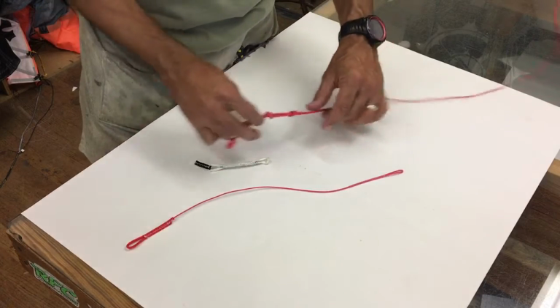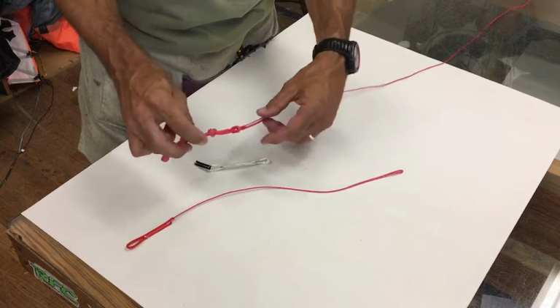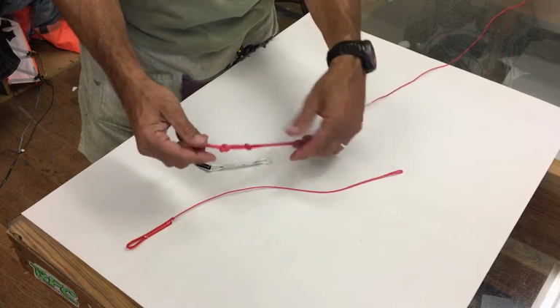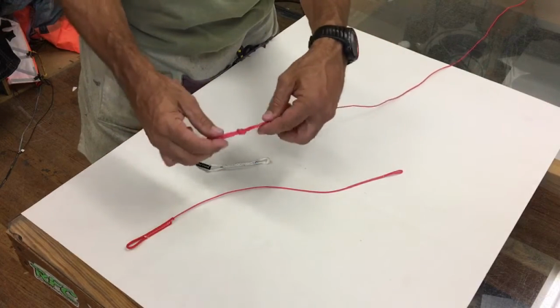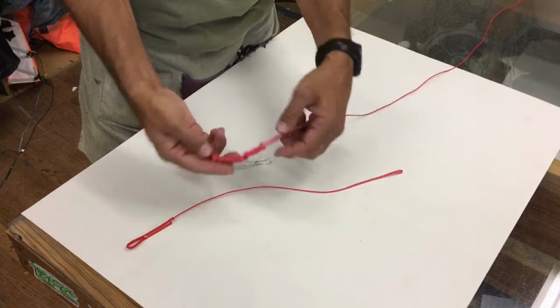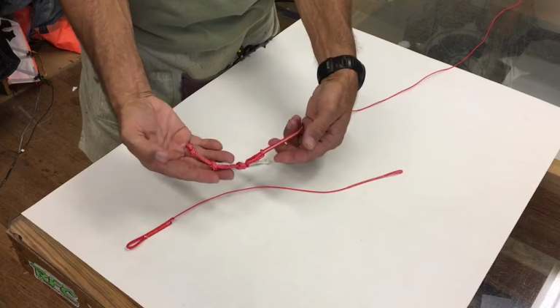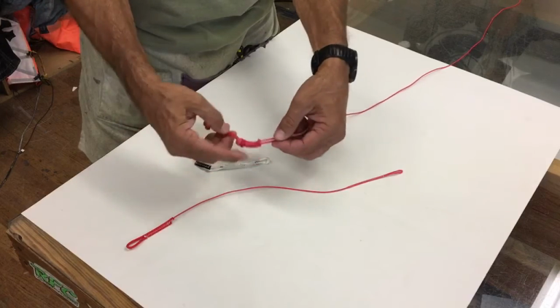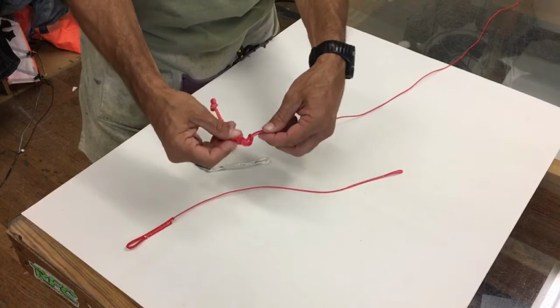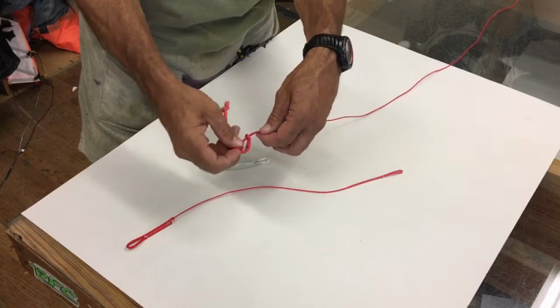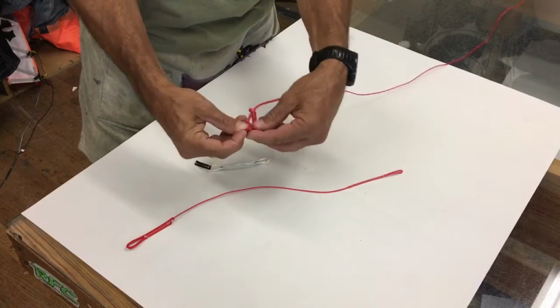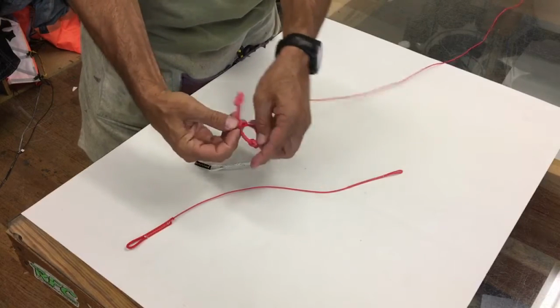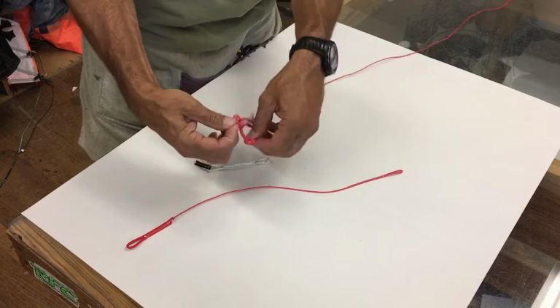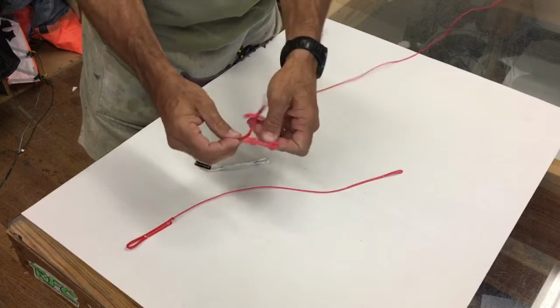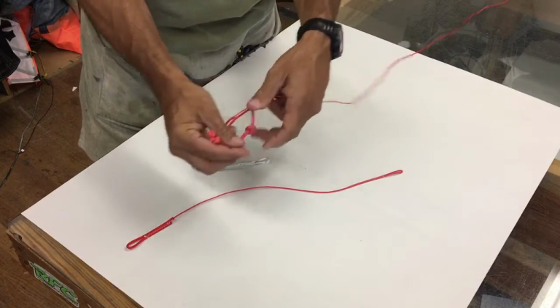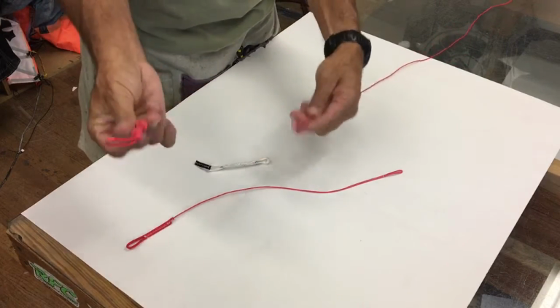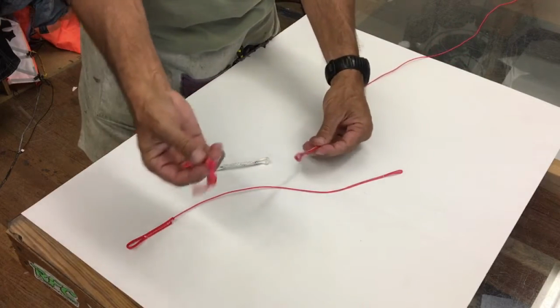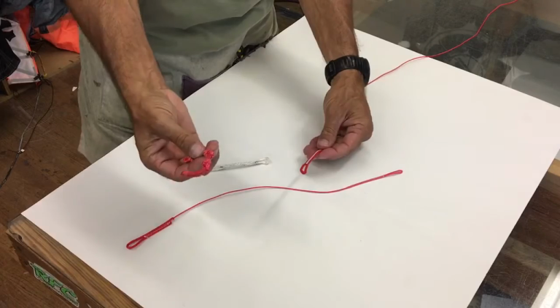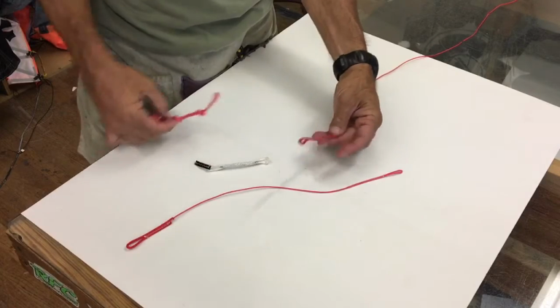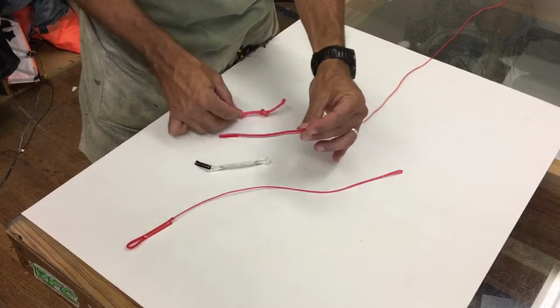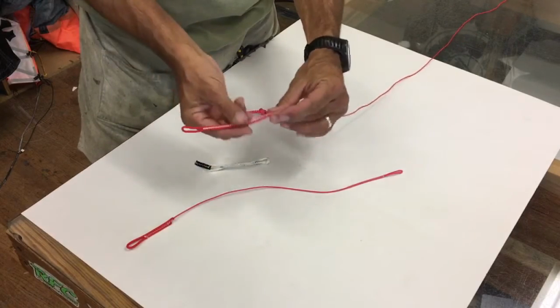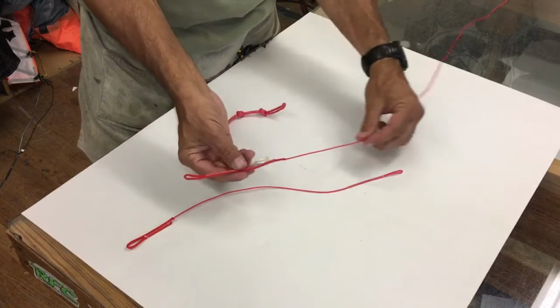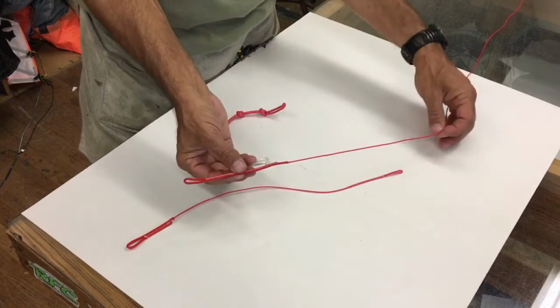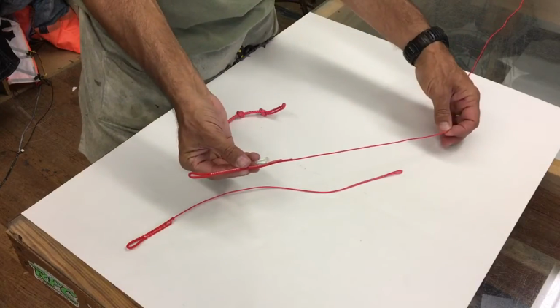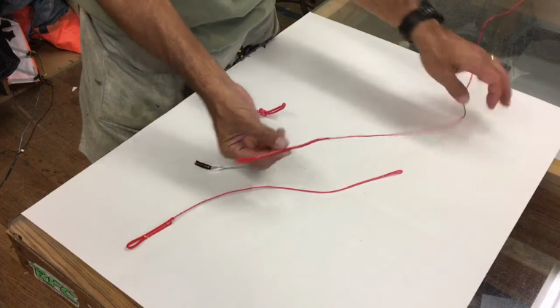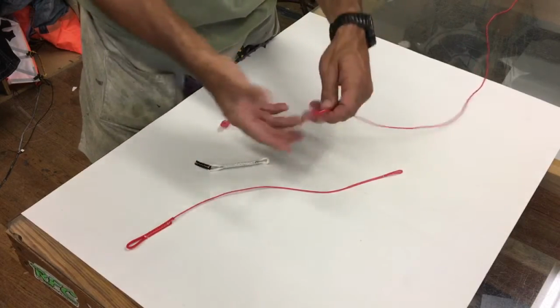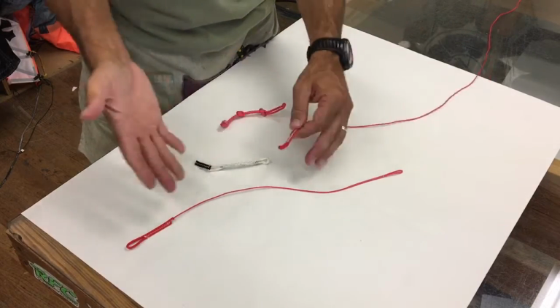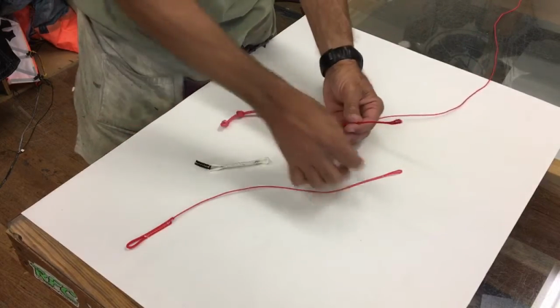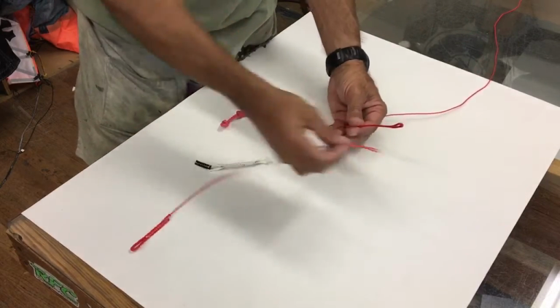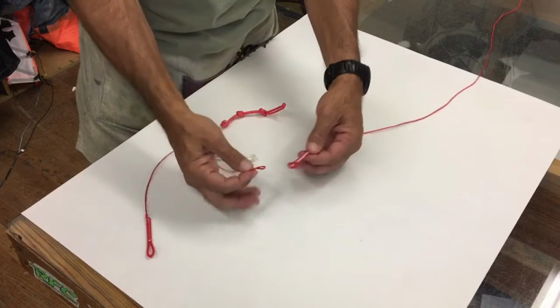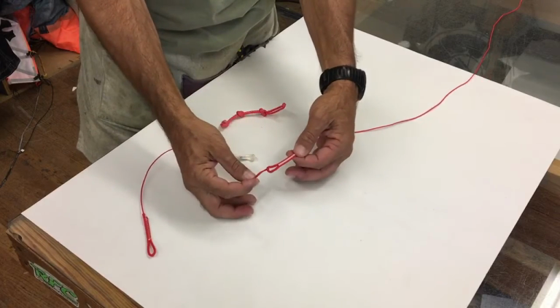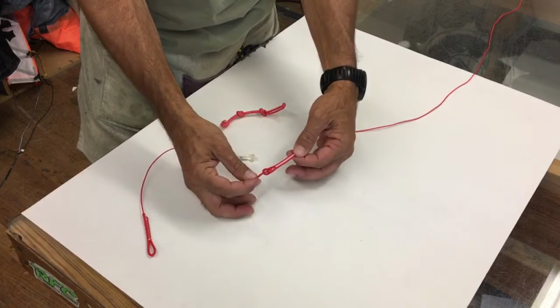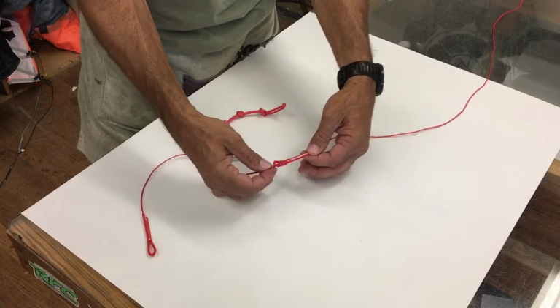Most fly lines will come like this — you will have a pigtail. That's what this is here: a simple pigtail which can be easily removed. And this is the end of your existing fly line and this is how you would put it in. It's very simple — it's loop on loop.